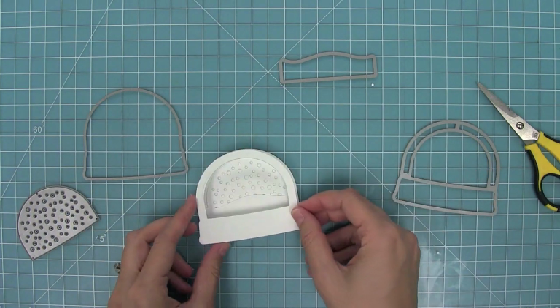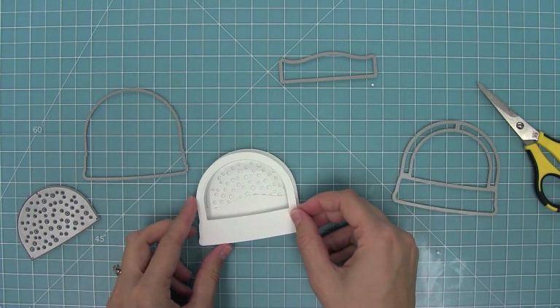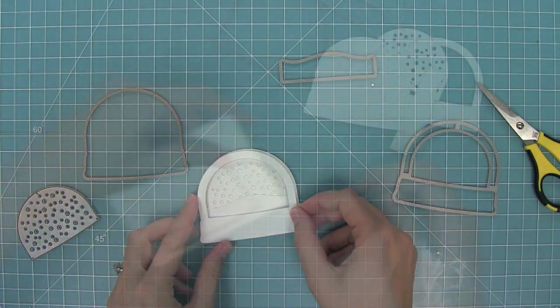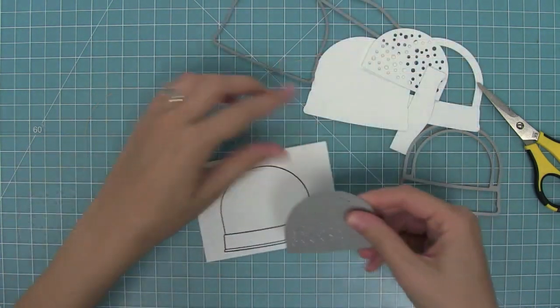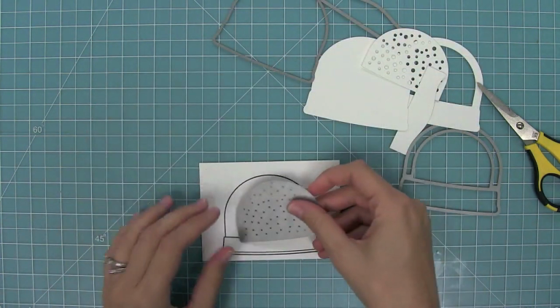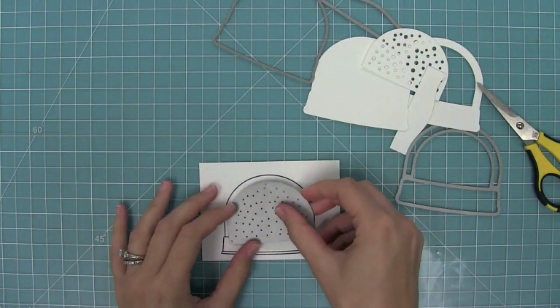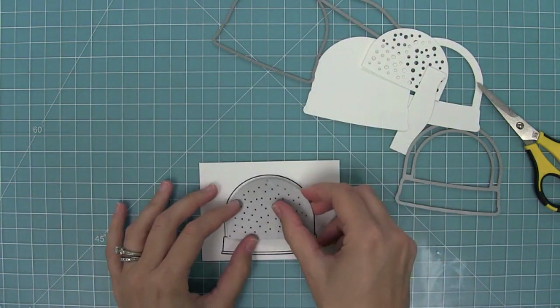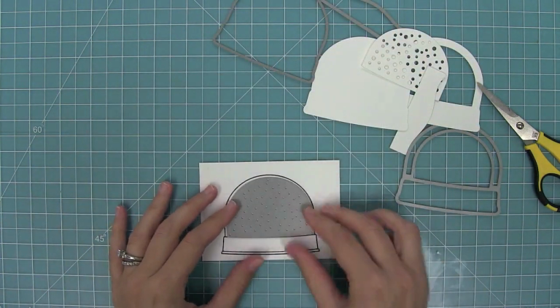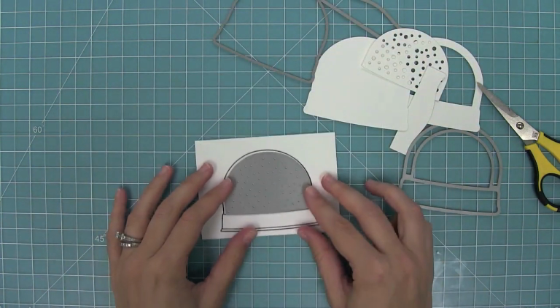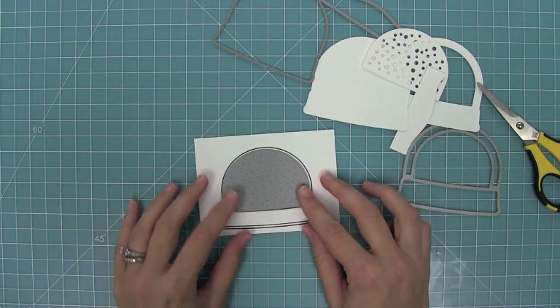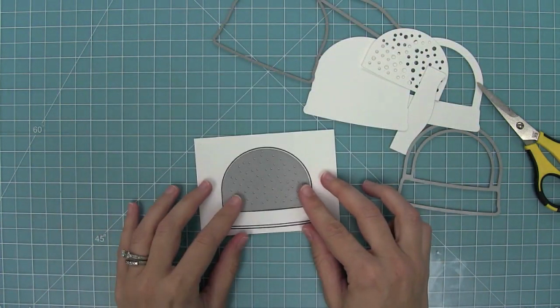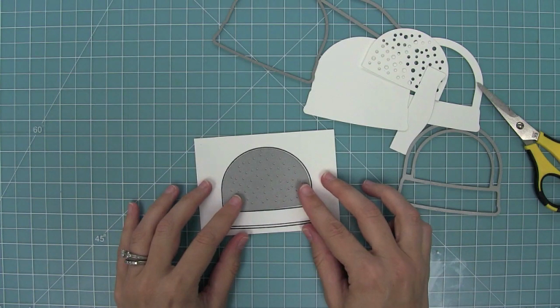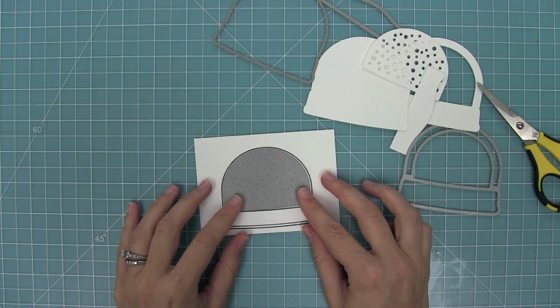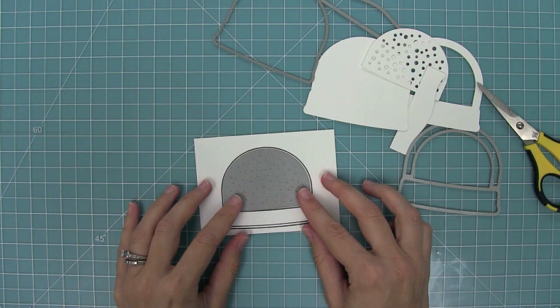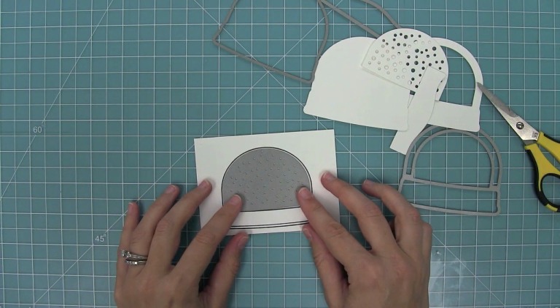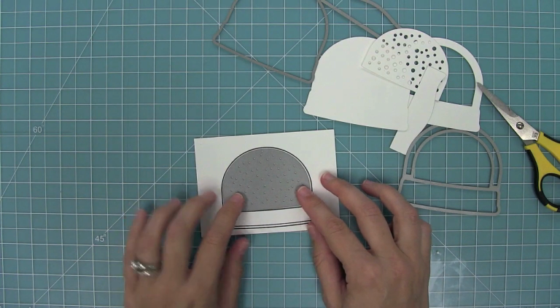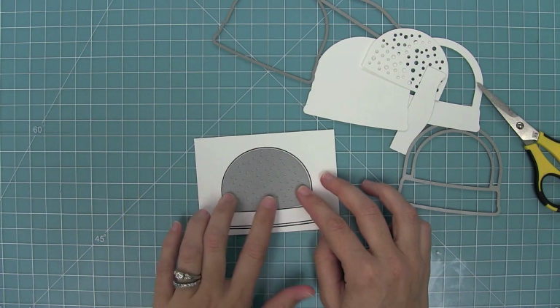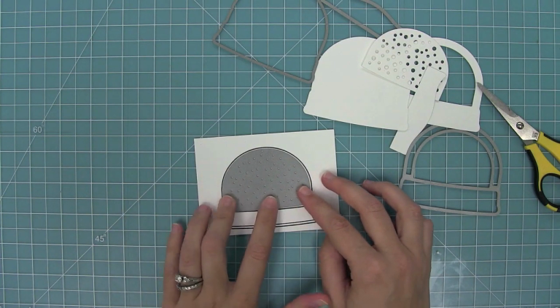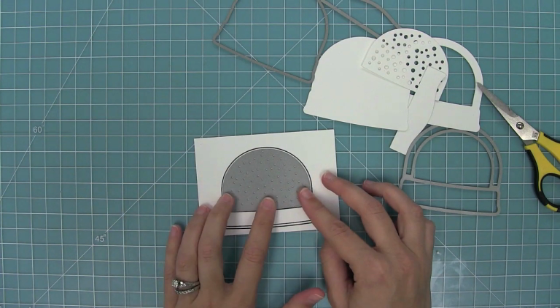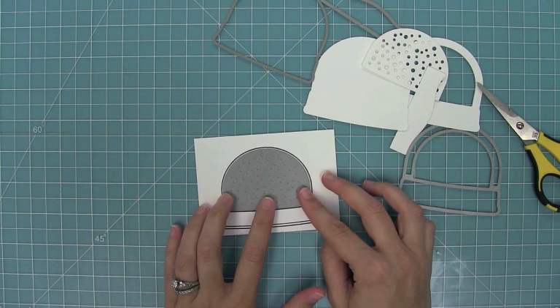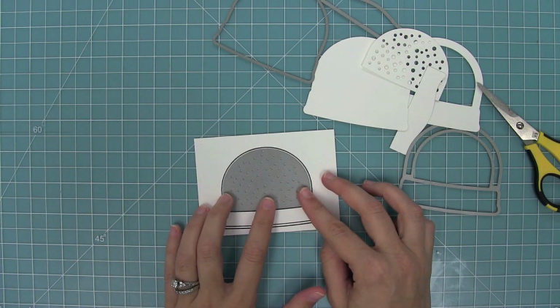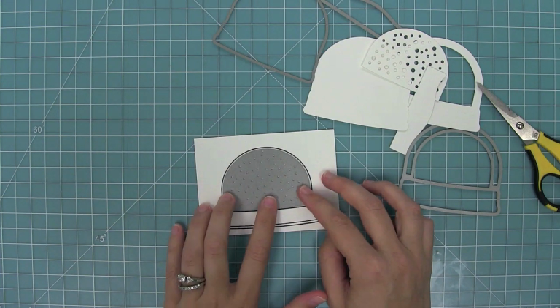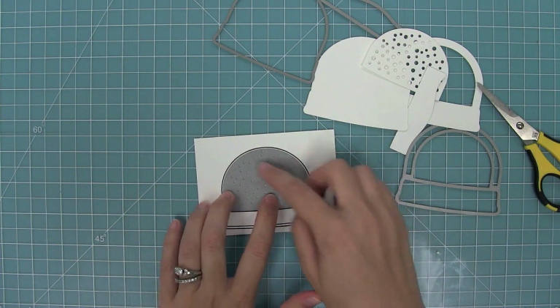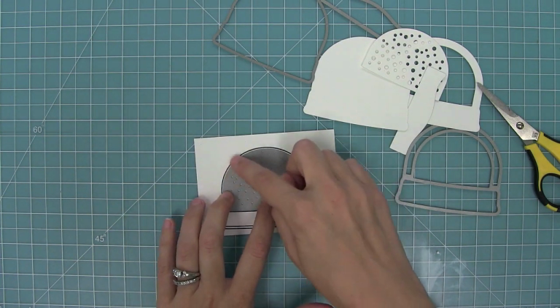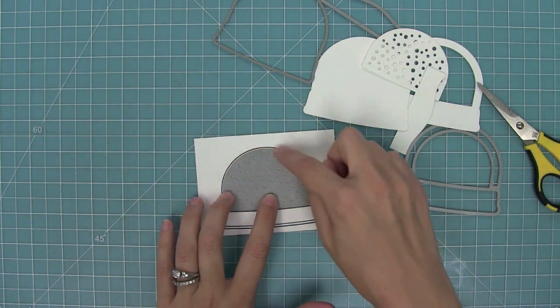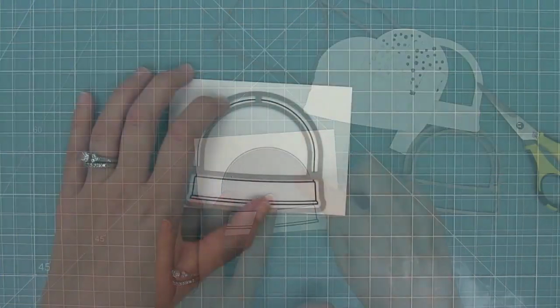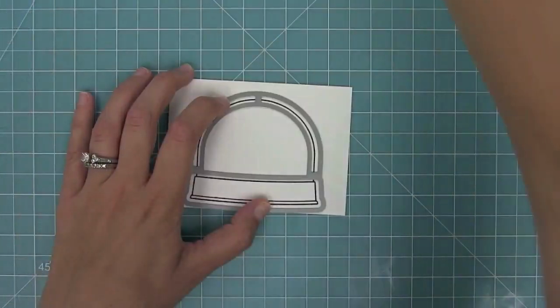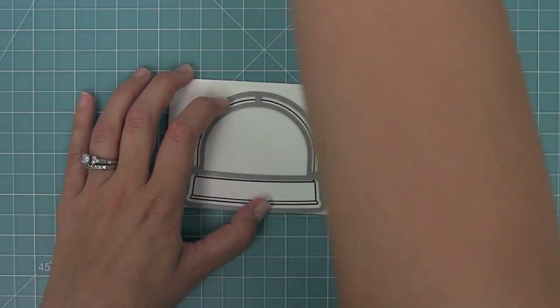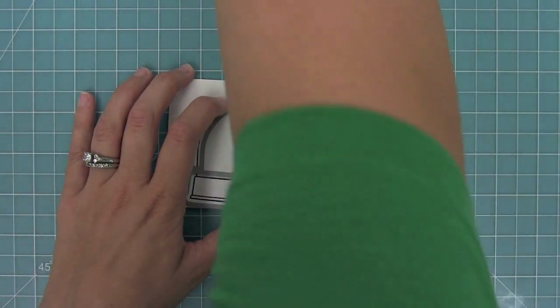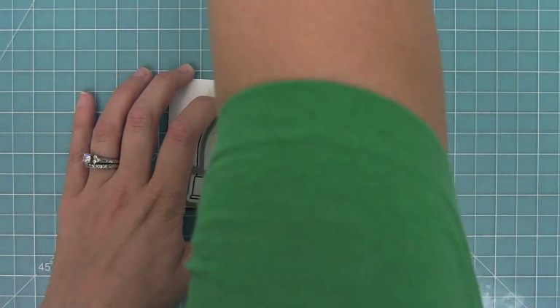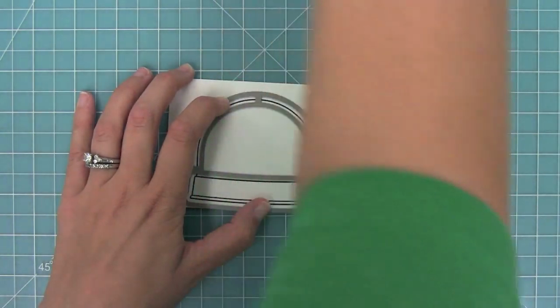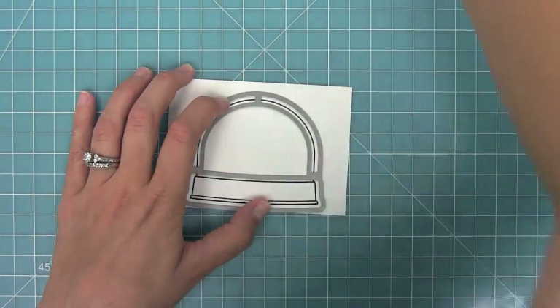Here you can see how all of those pieces layer together. This little confetti creator can also cut out from the stamp set, and I'll show you how that works later.